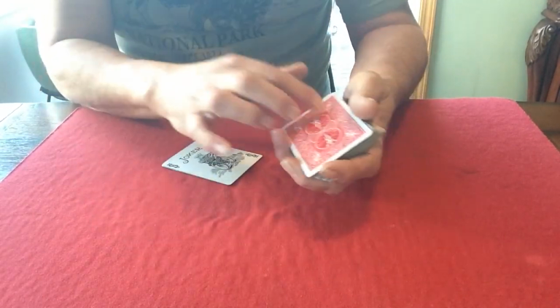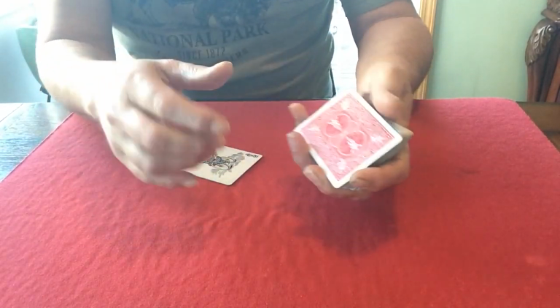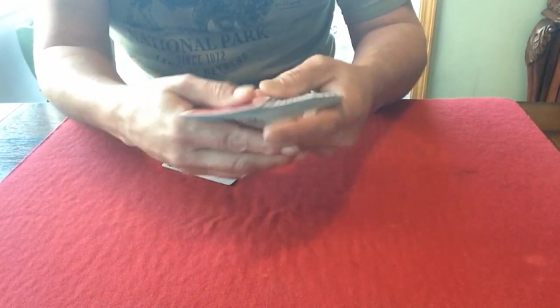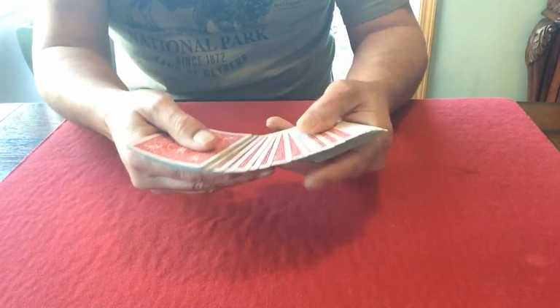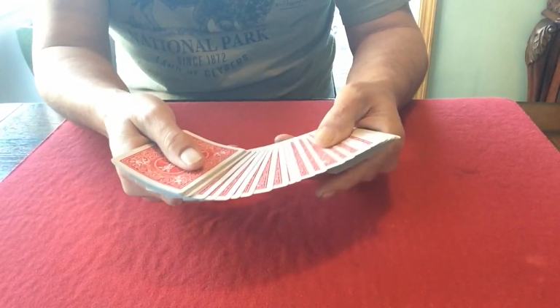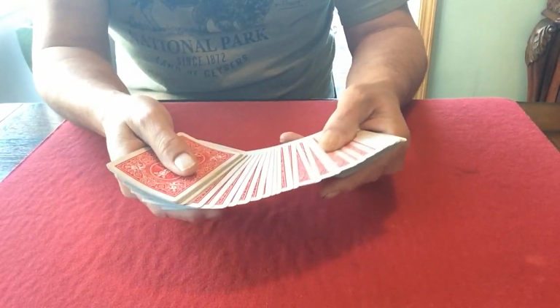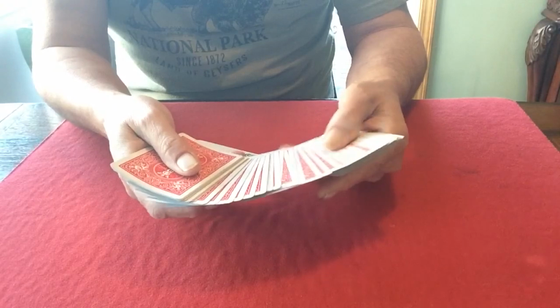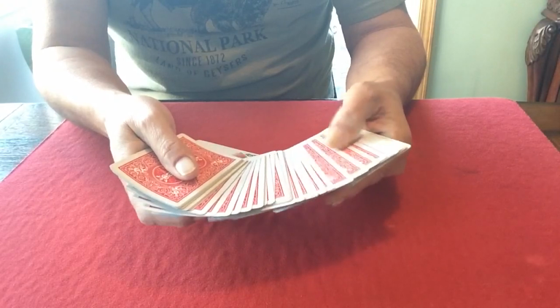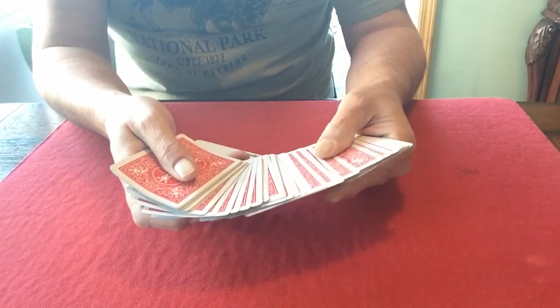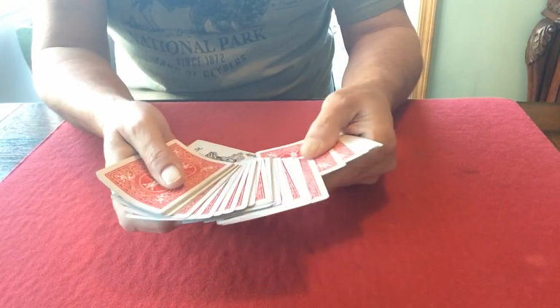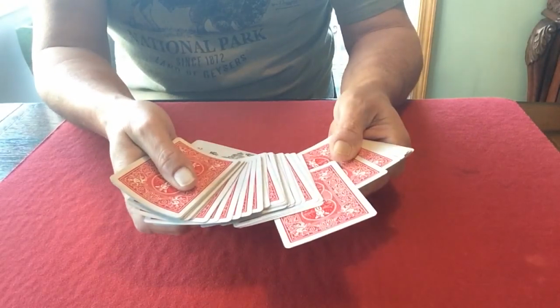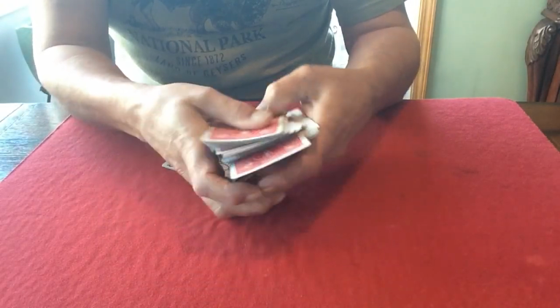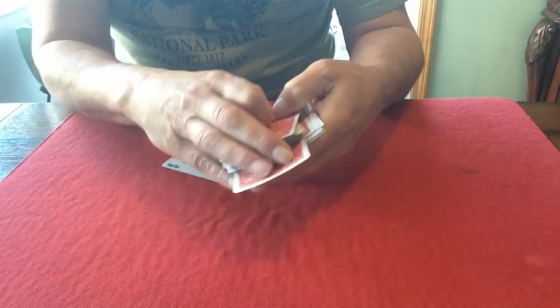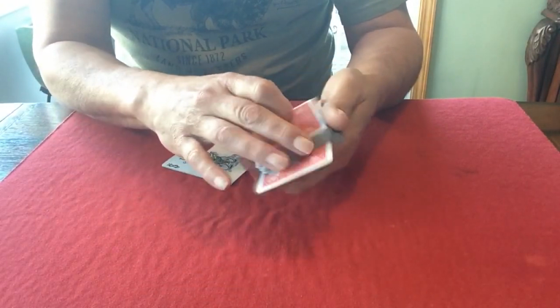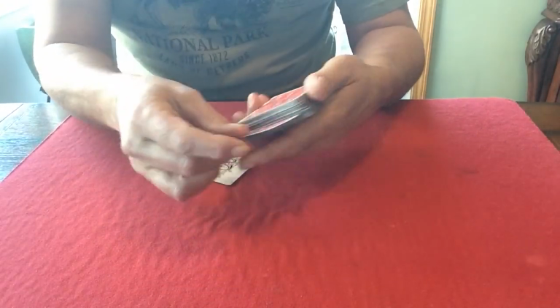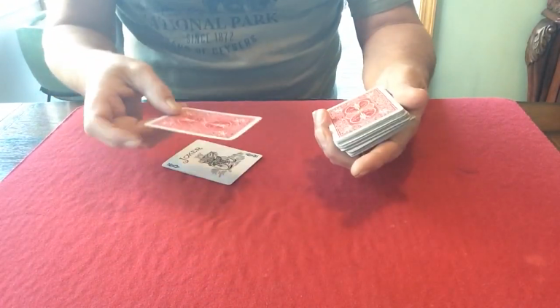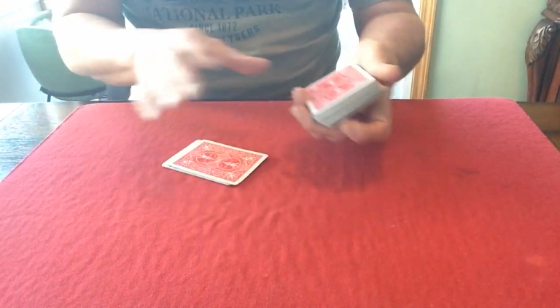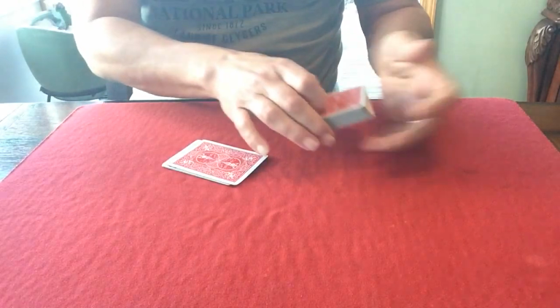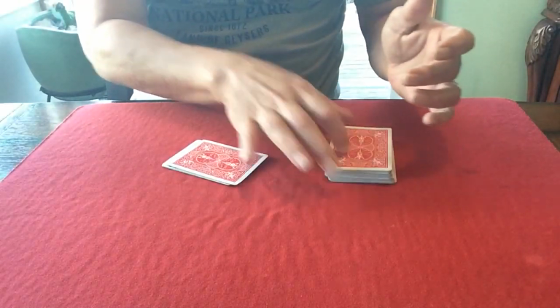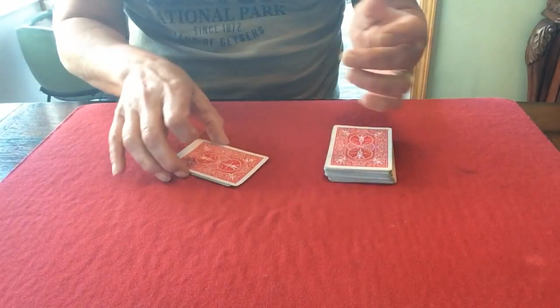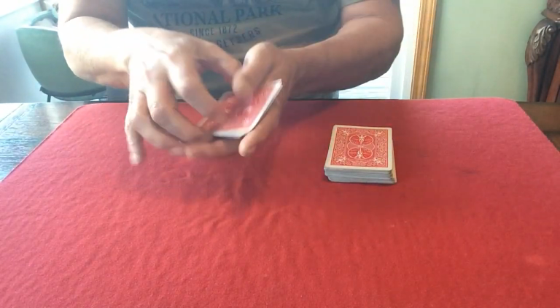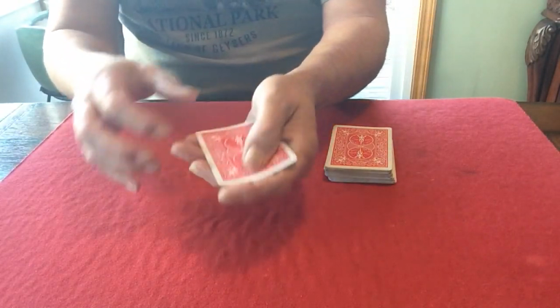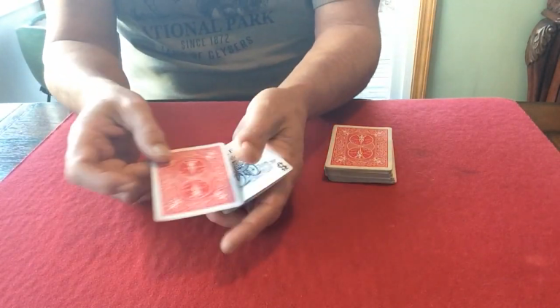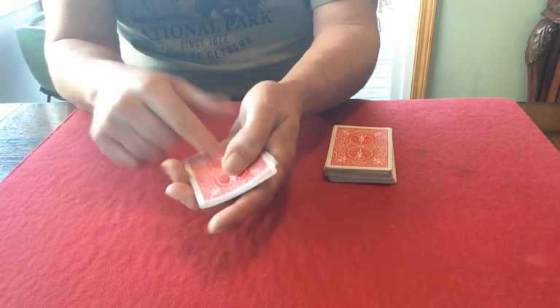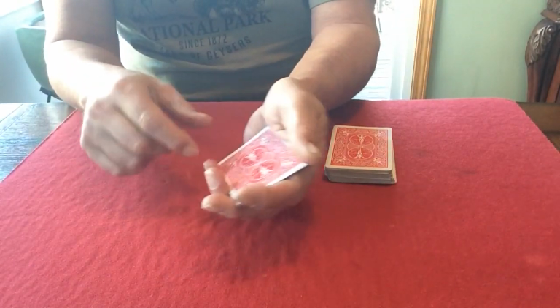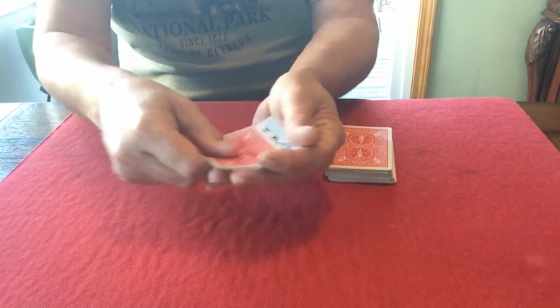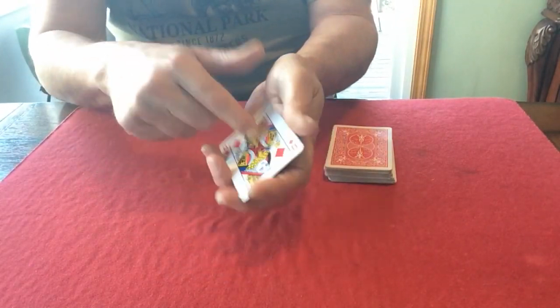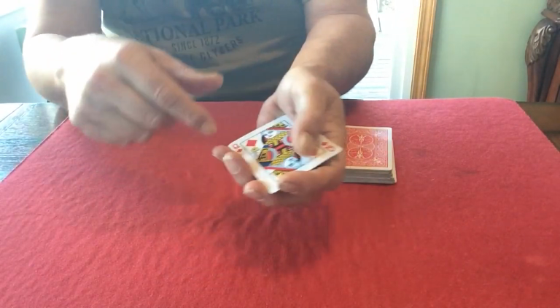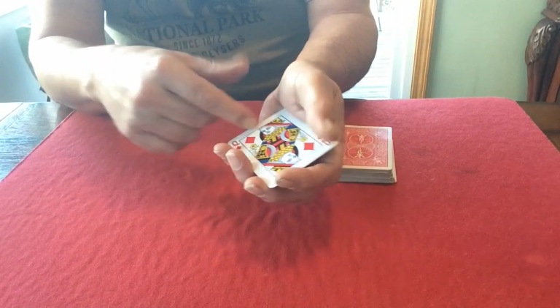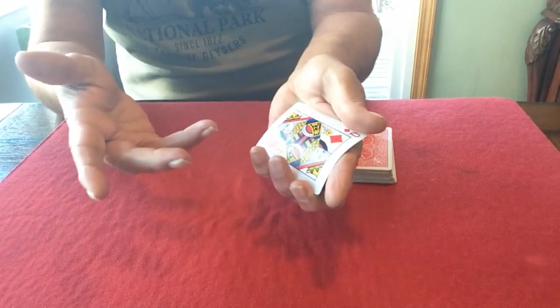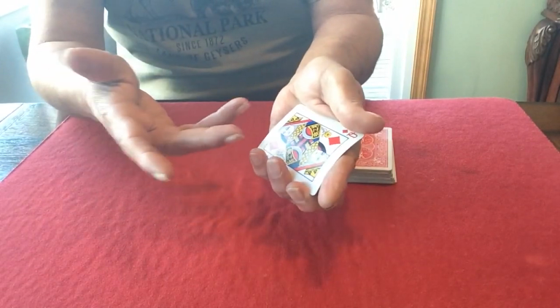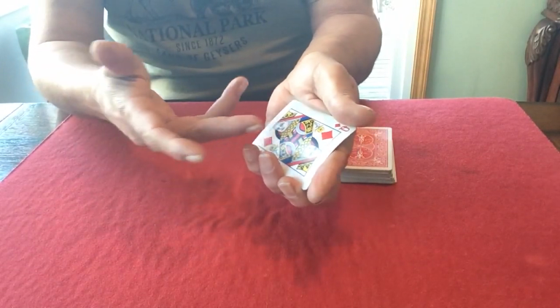First I'd like you to go ahead and choose any card you'd like — a totally free selection. And it's important that they realize that that is a free selection. So we've got the two jokers and your card. It's important you do not forget the name of your card — if you do, we've got no trick.